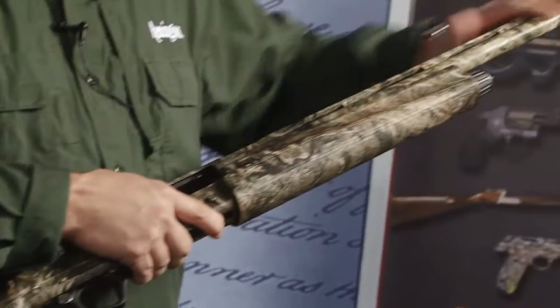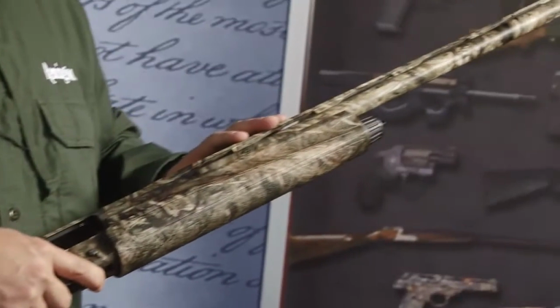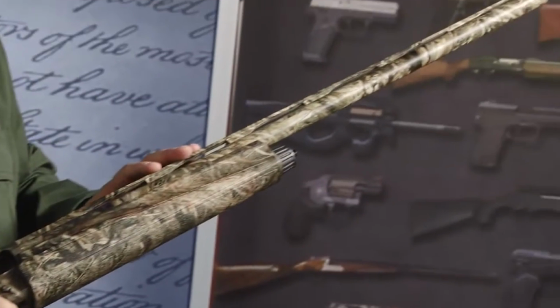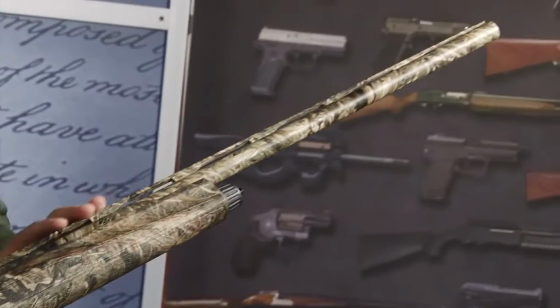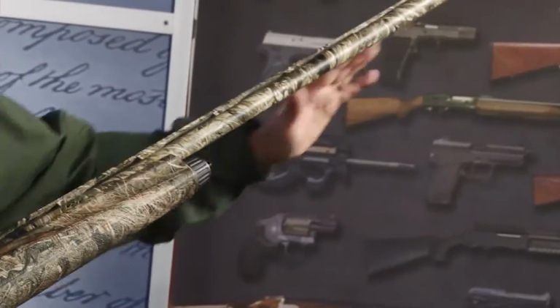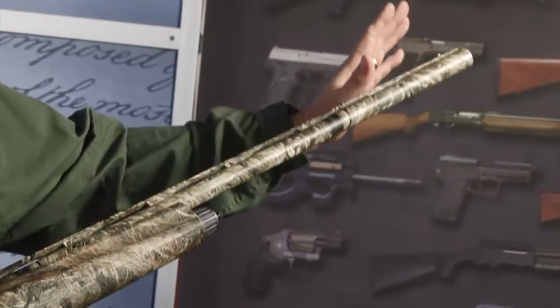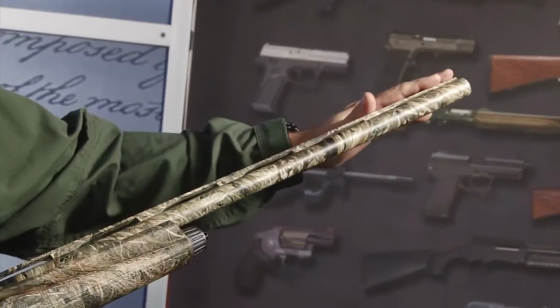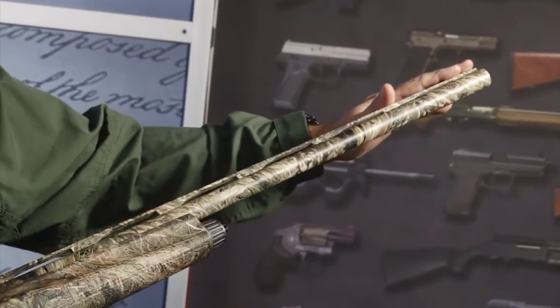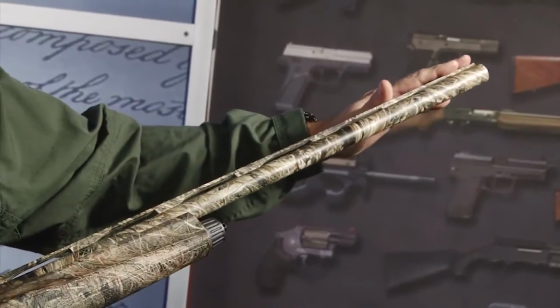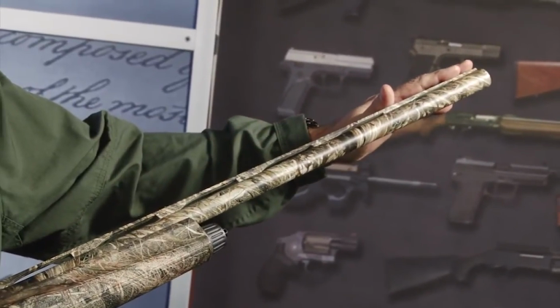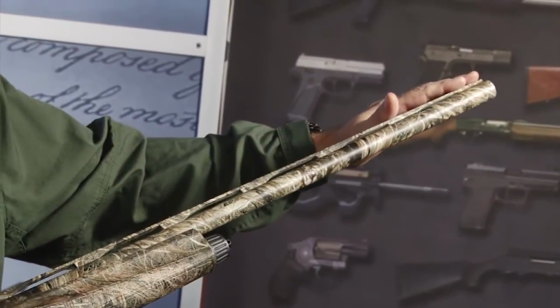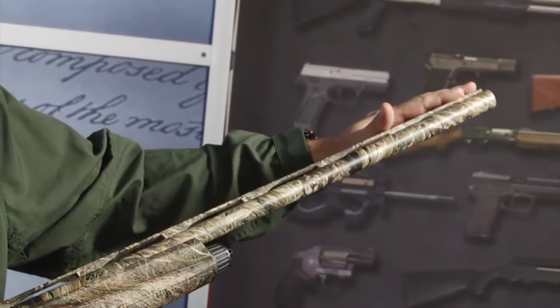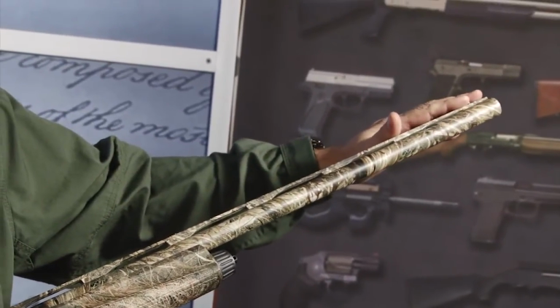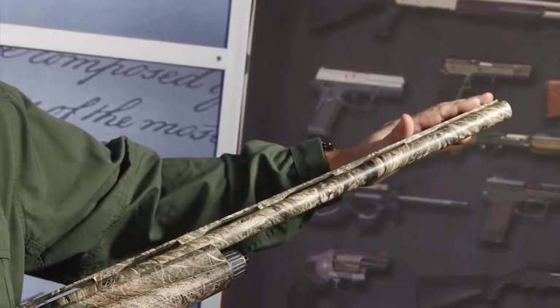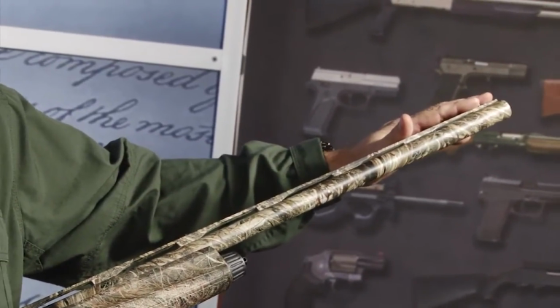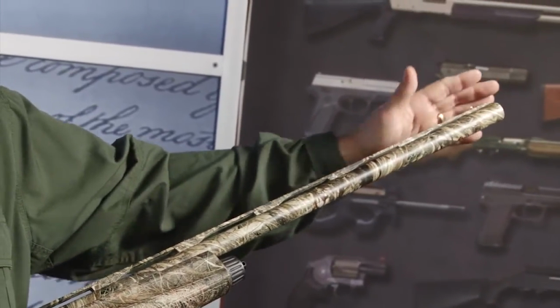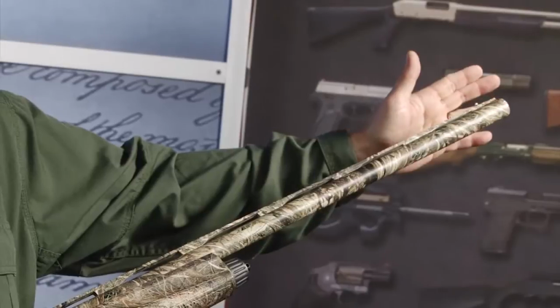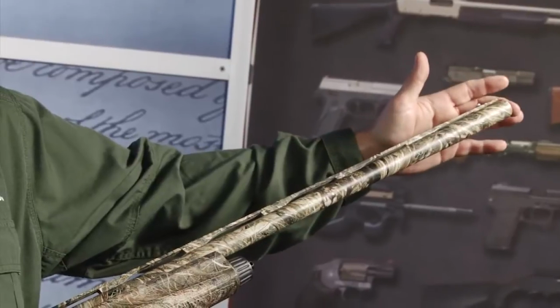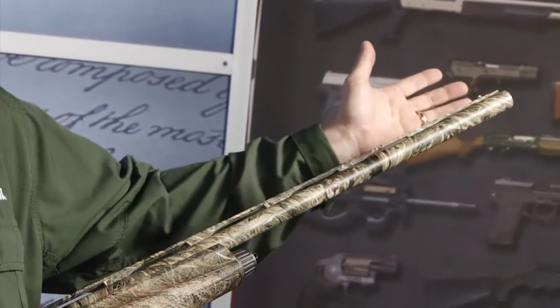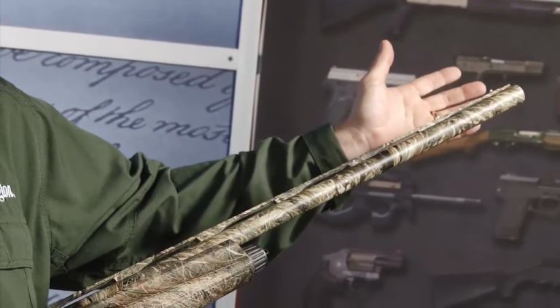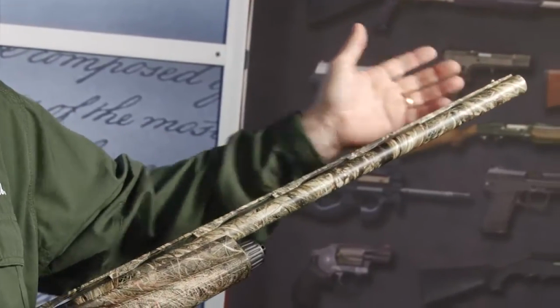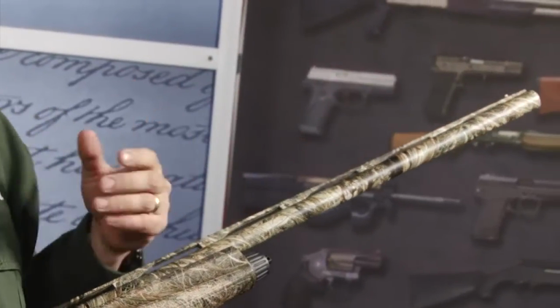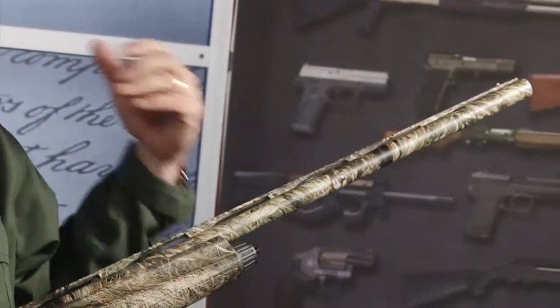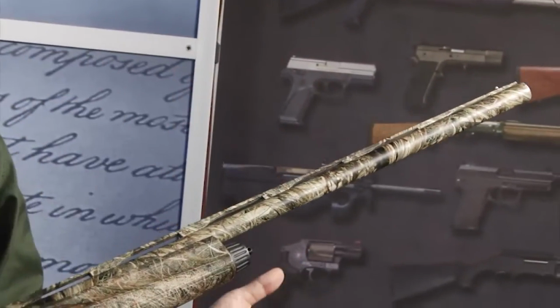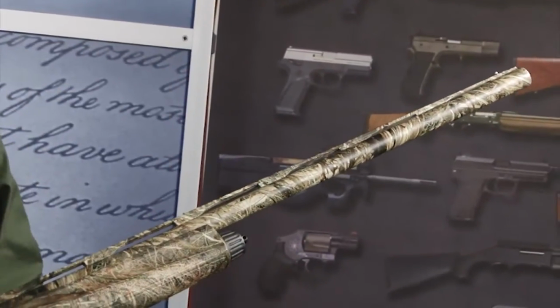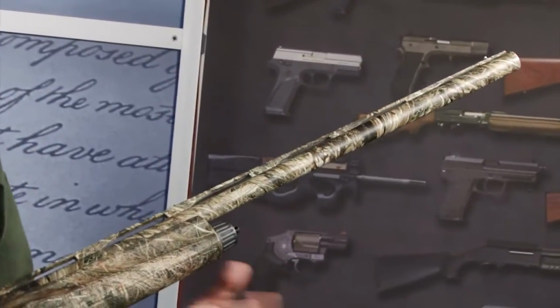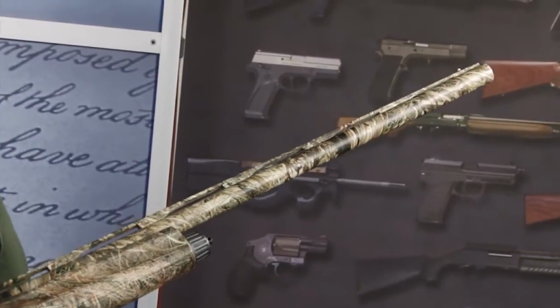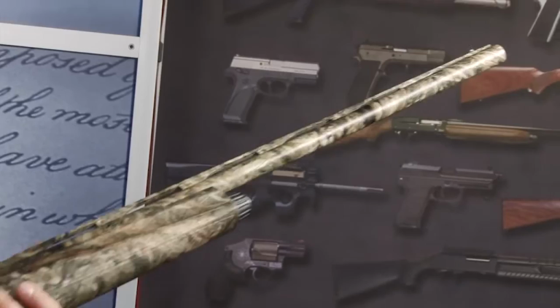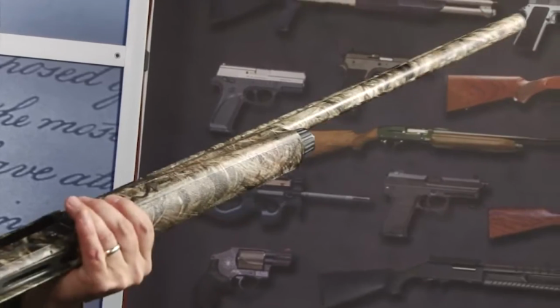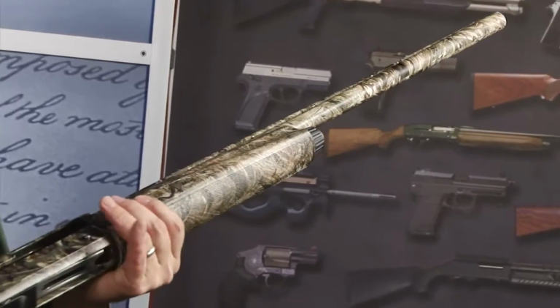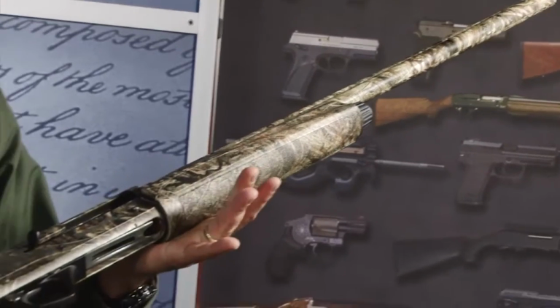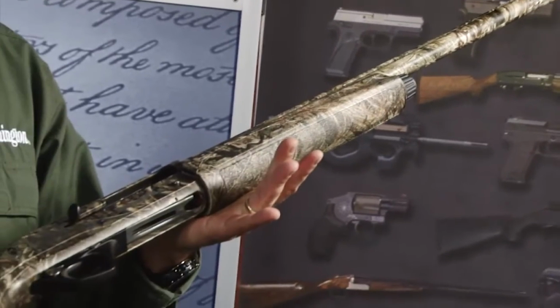Going into the barrel, we've not gone with a fiber optic sight on this, but have a front ivory bead on it. And we're shipping the gun with one choke tube — a modified choke tube — a great all-around choke tube, but of course those are available through Remington accessories.